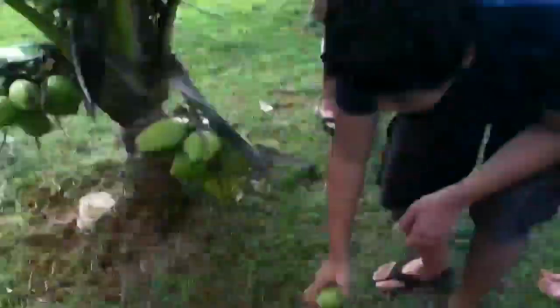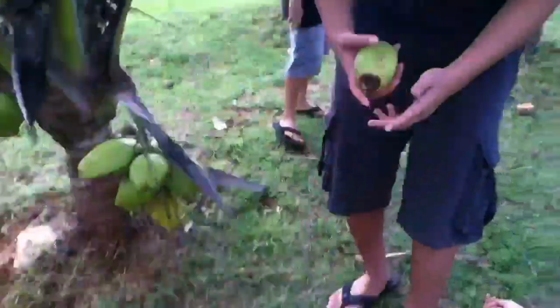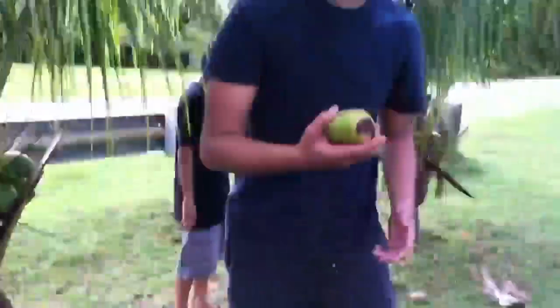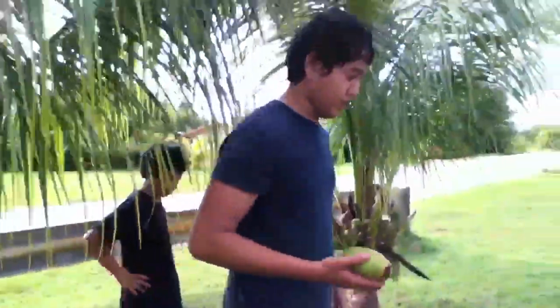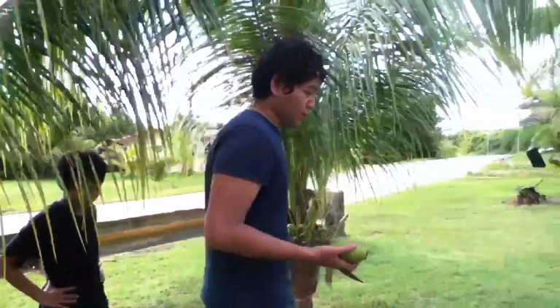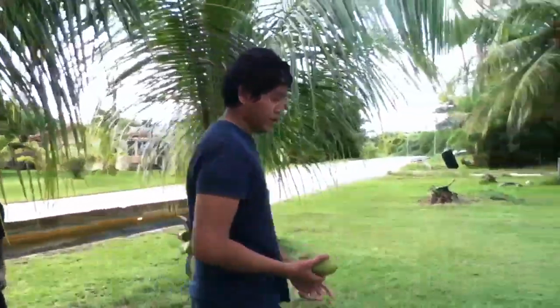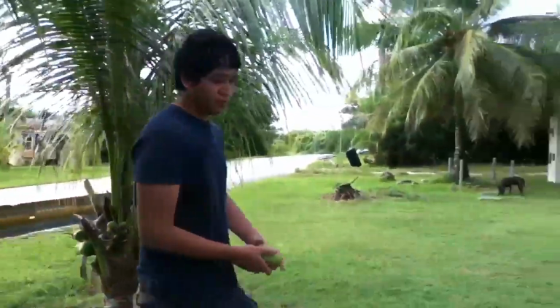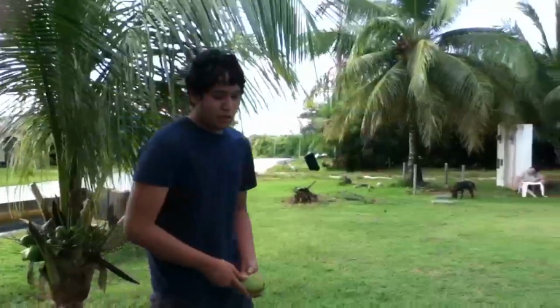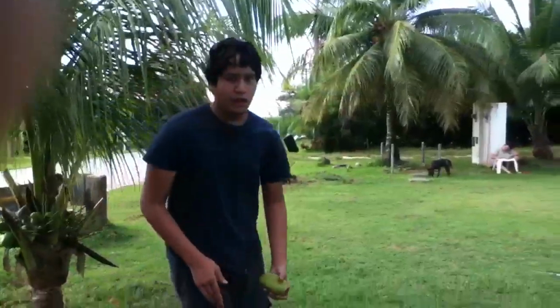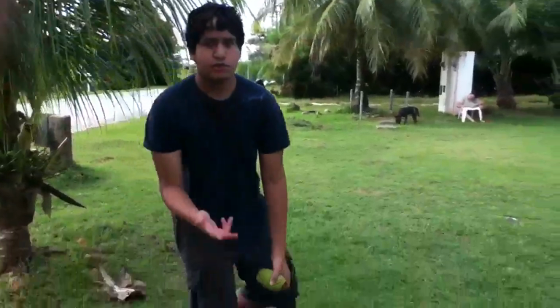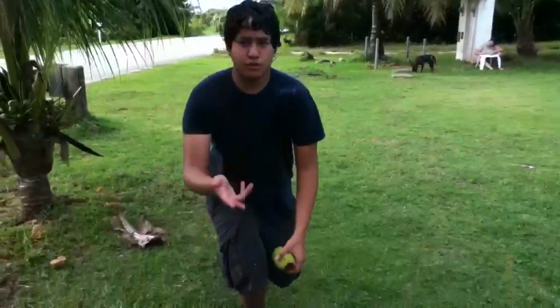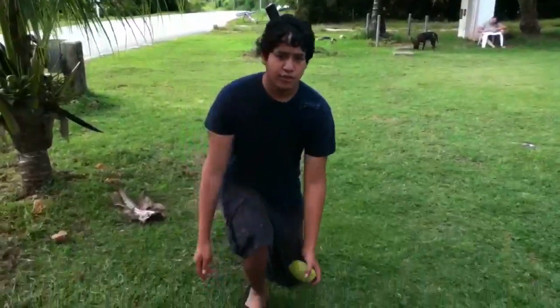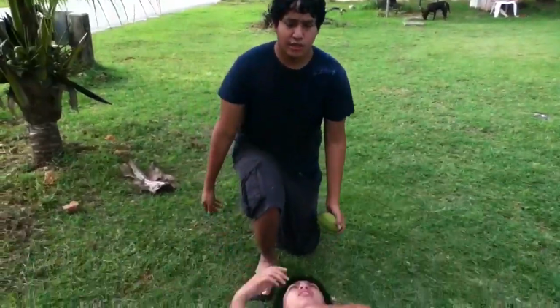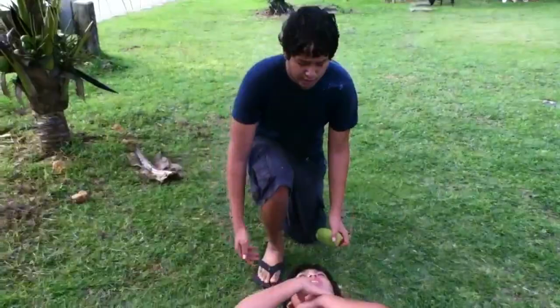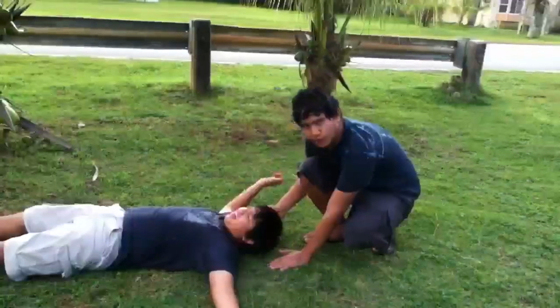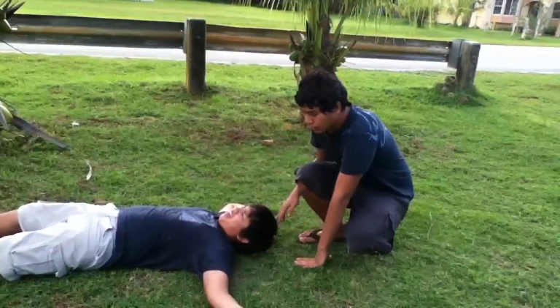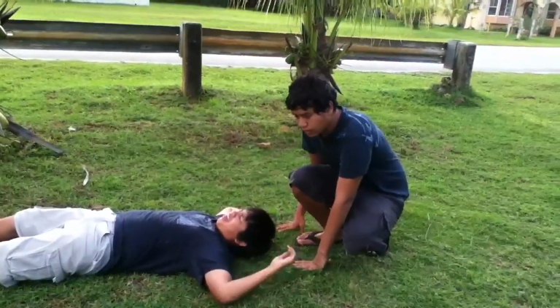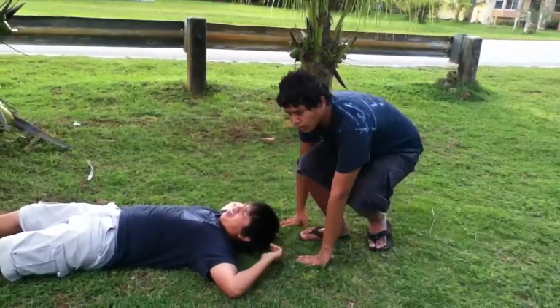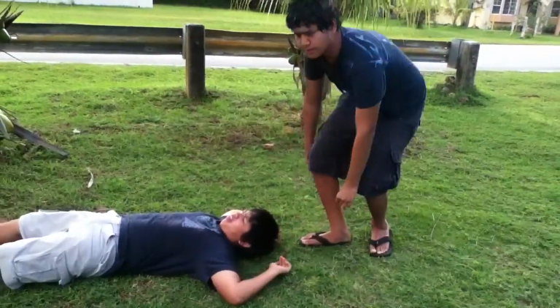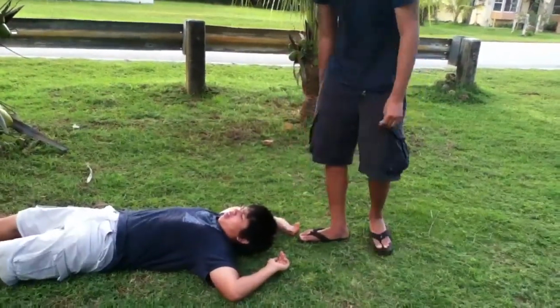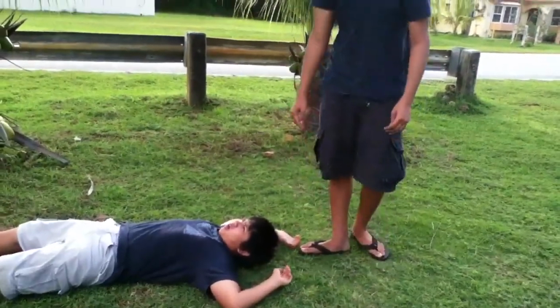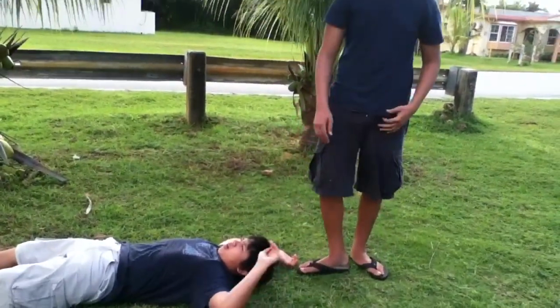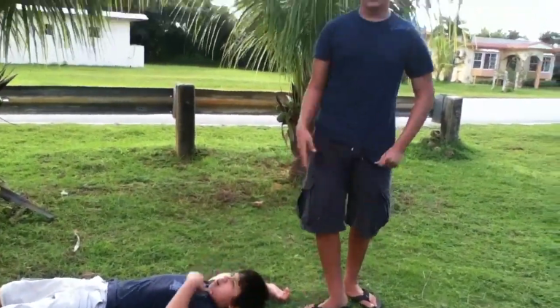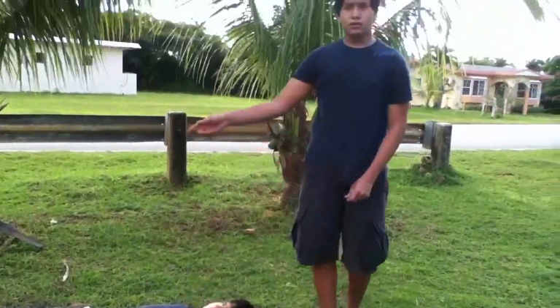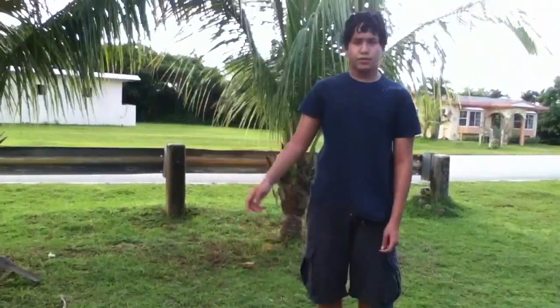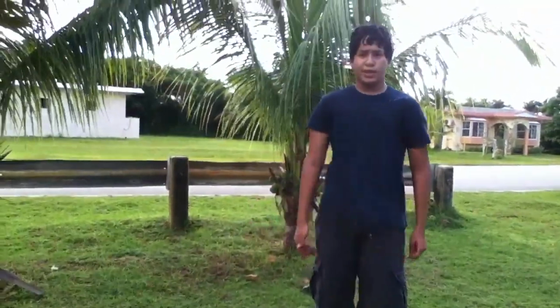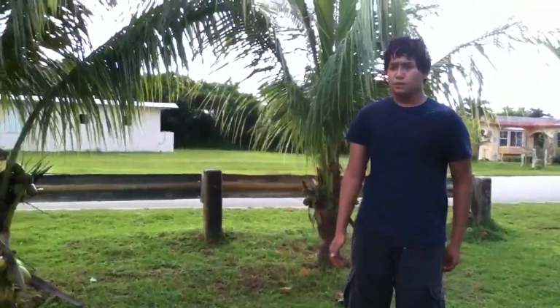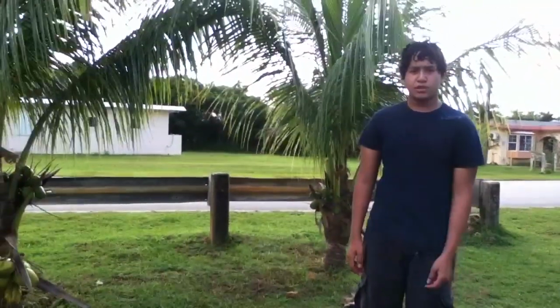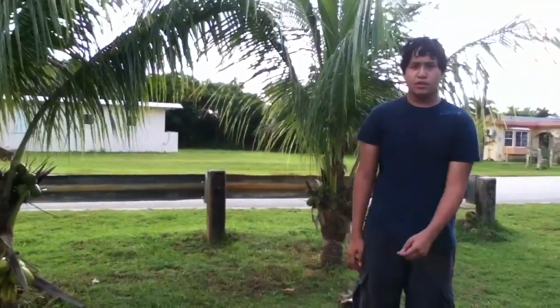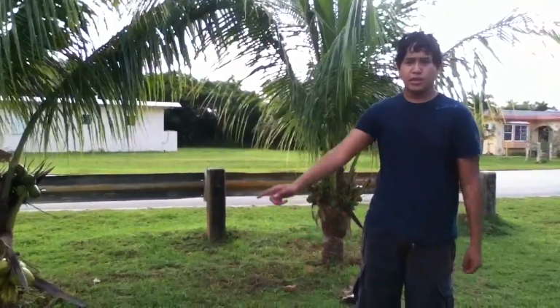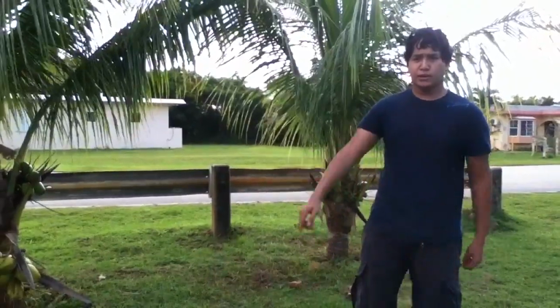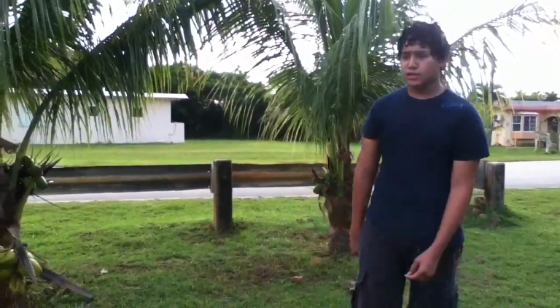This seems like an excellent object and or object. Now, what you want to do is elevate the head. Now that the head has been elevated, then you go to elevate the legs — once again, to elevate the legs.